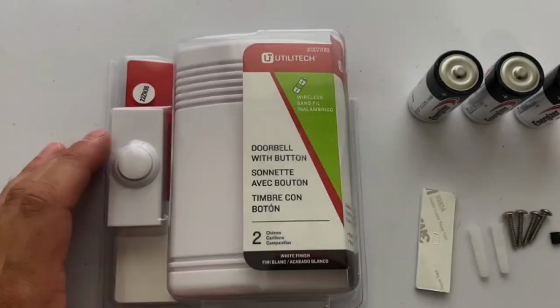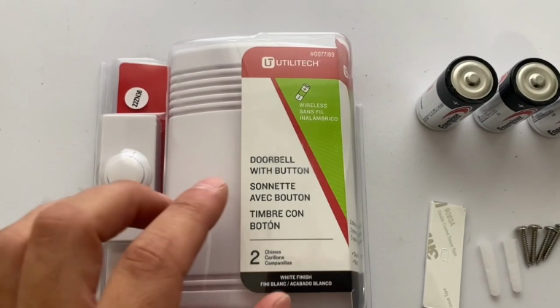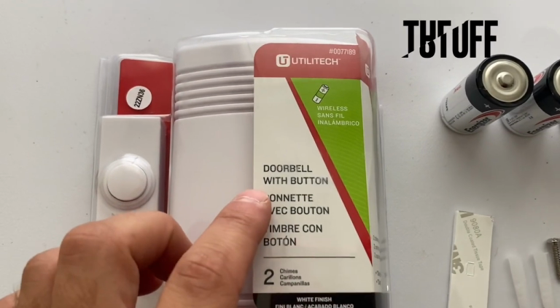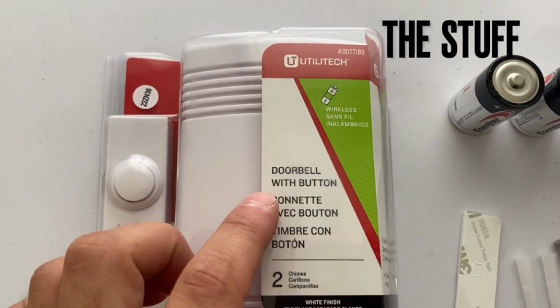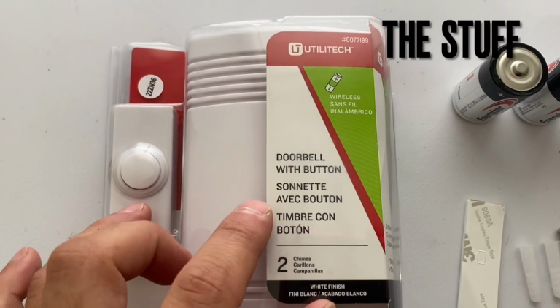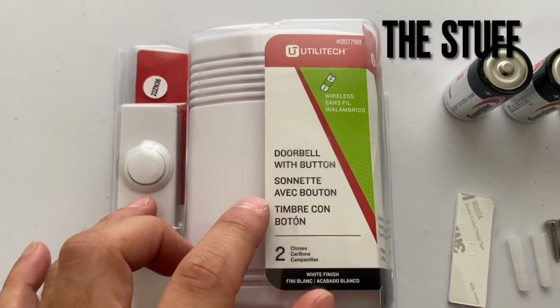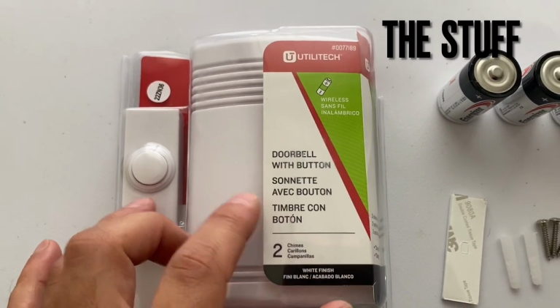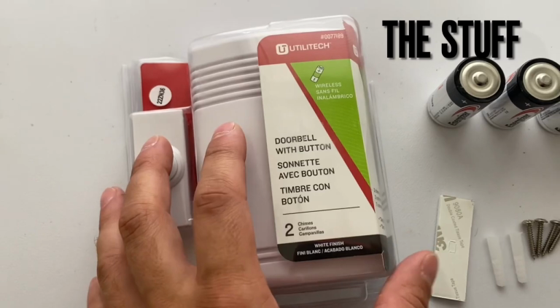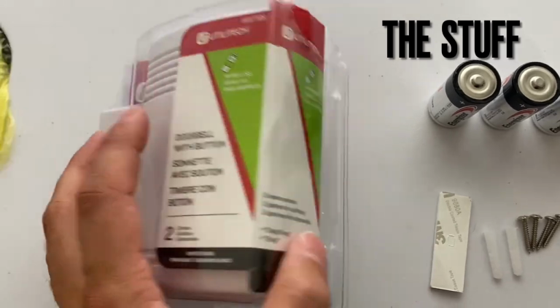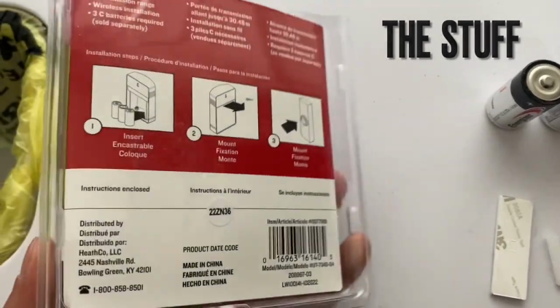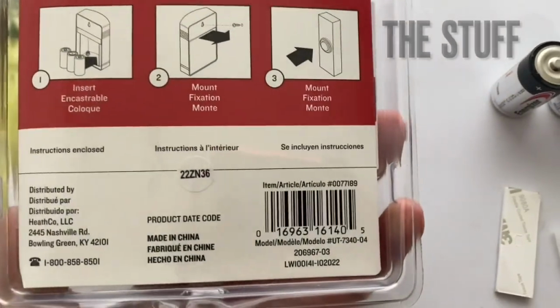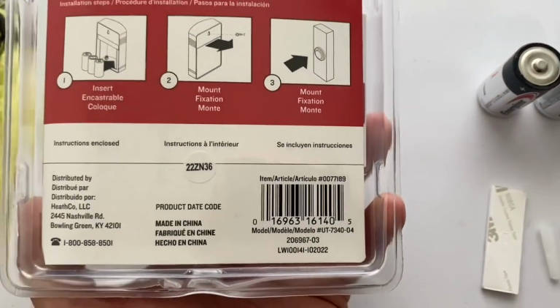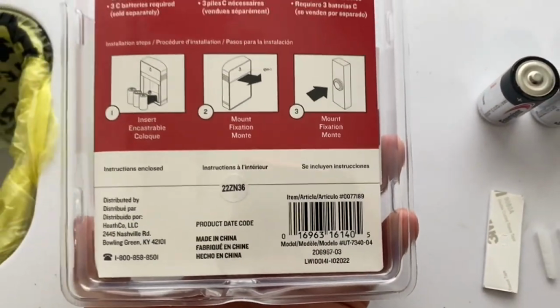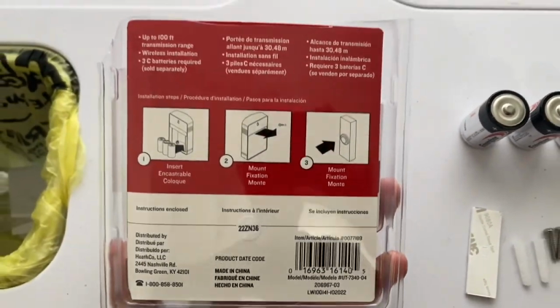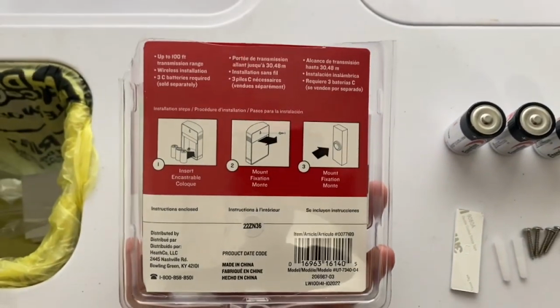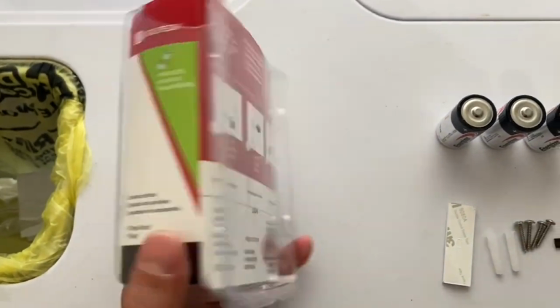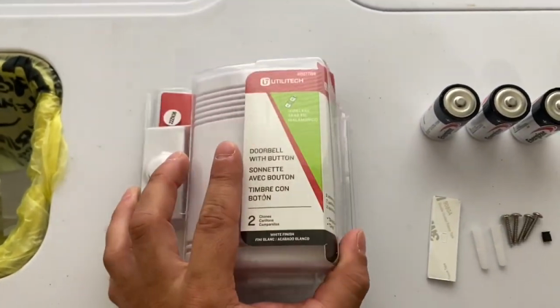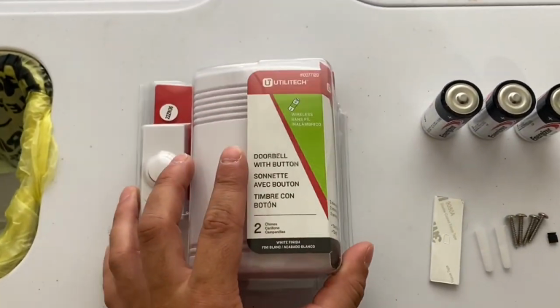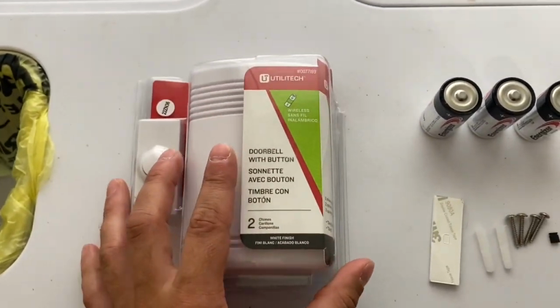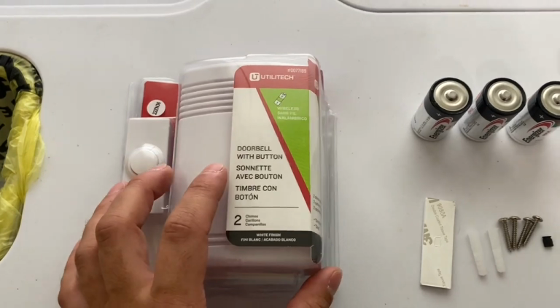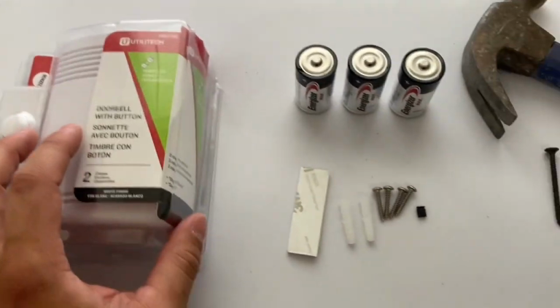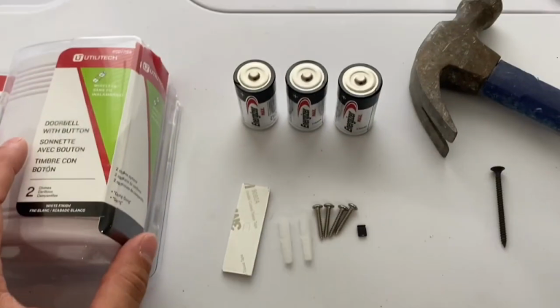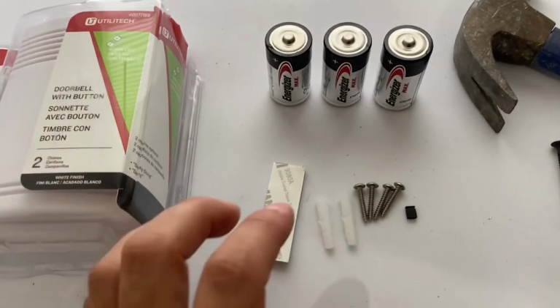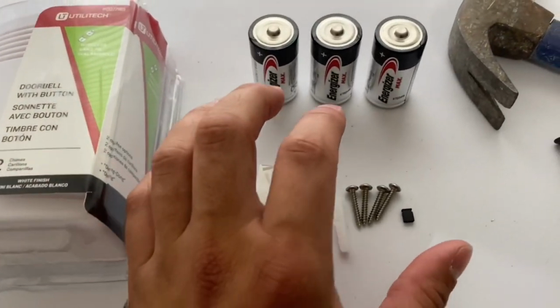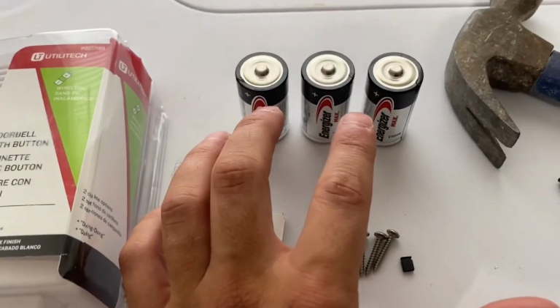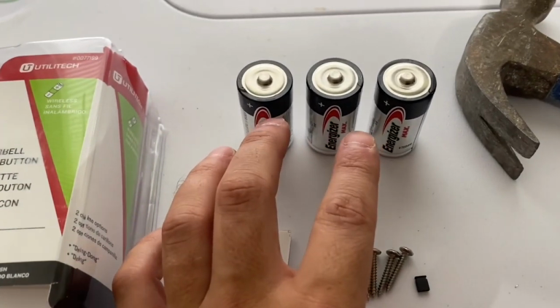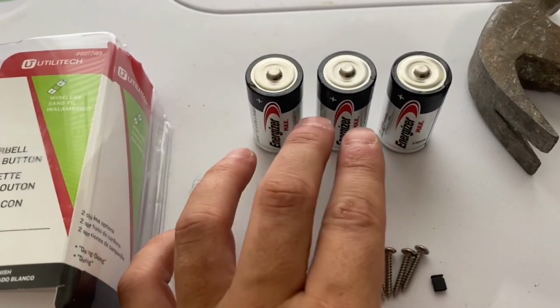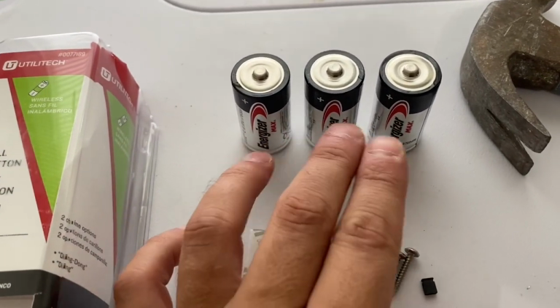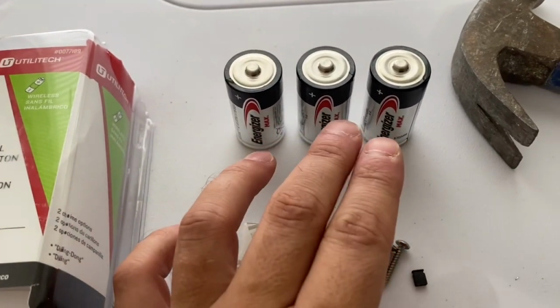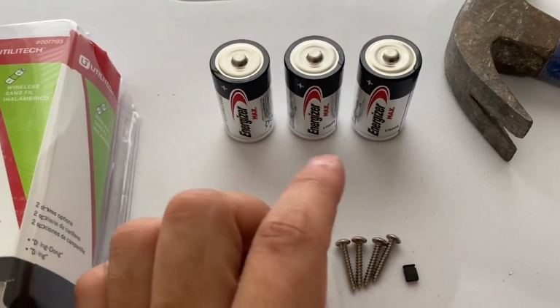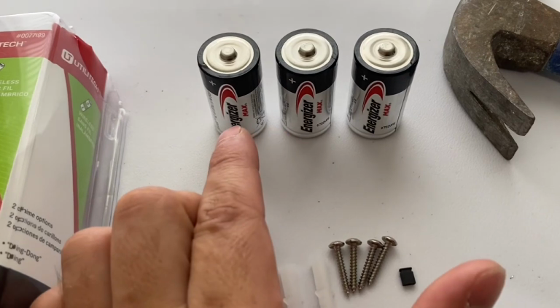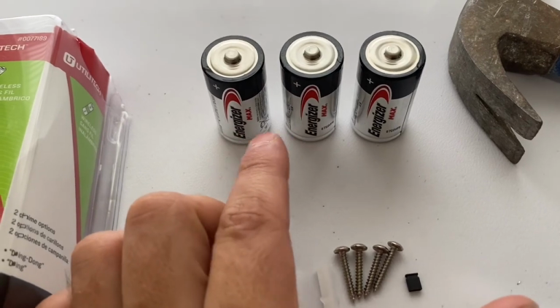This is the wireless doorbell with a button that I'm going to be using right here. And here is the barcode if you're interested in that. I'll link one or this same one inside the description below. And you're going to need three C batteries — in my case I'm using Energizer.